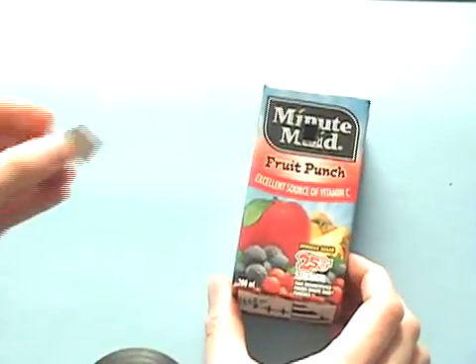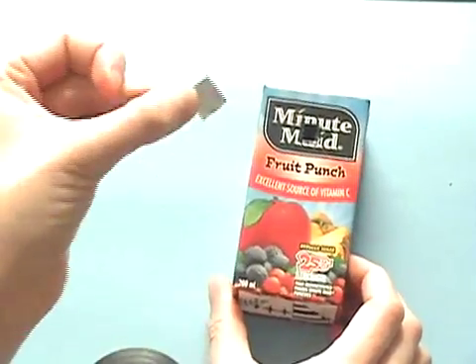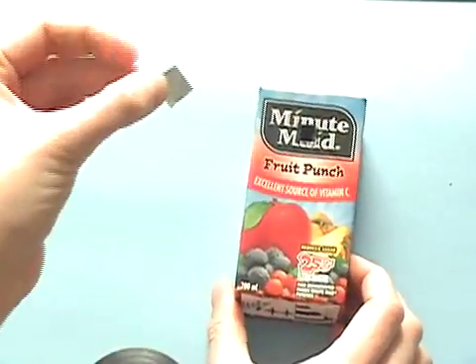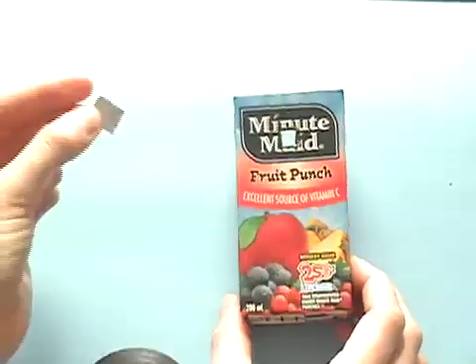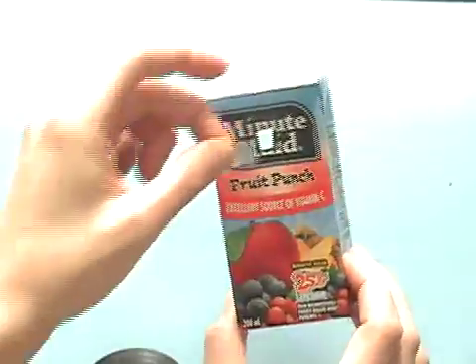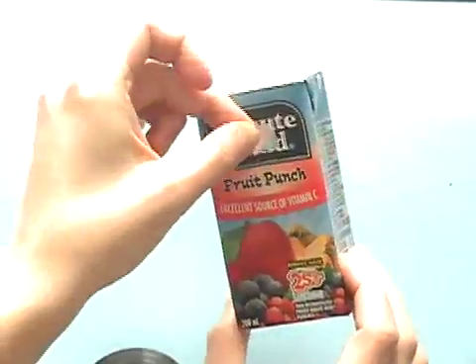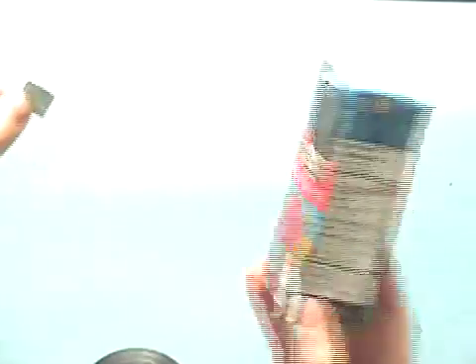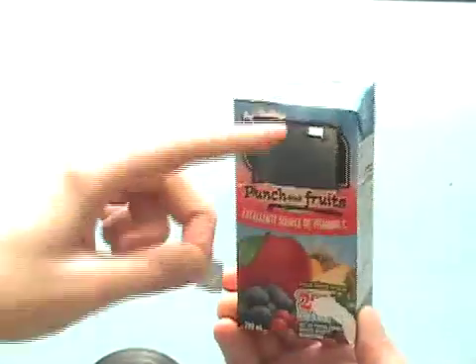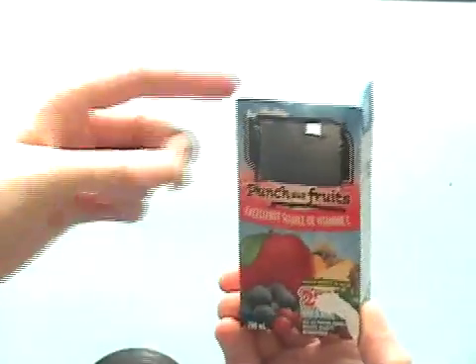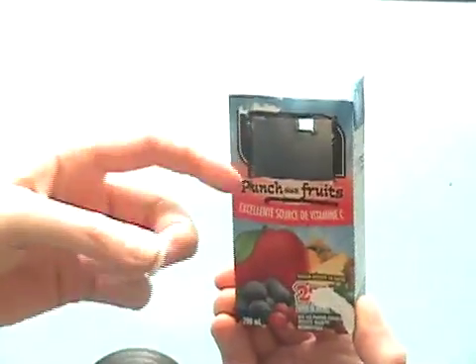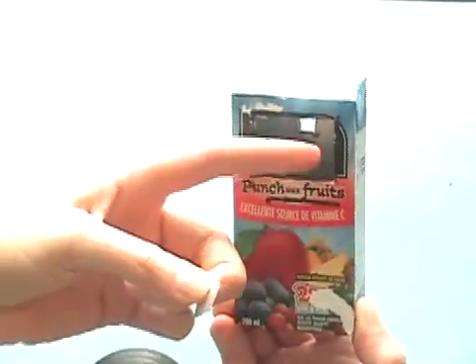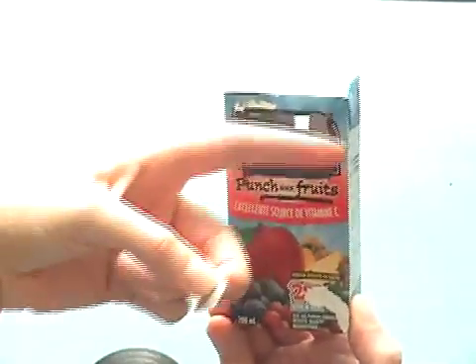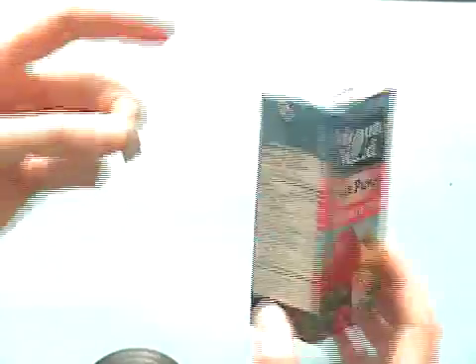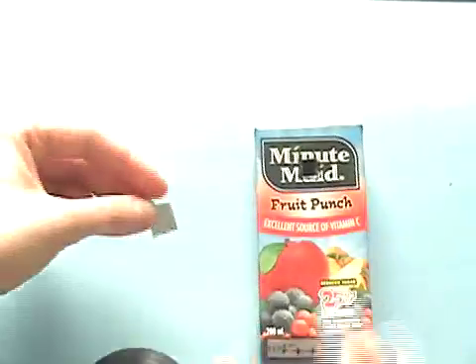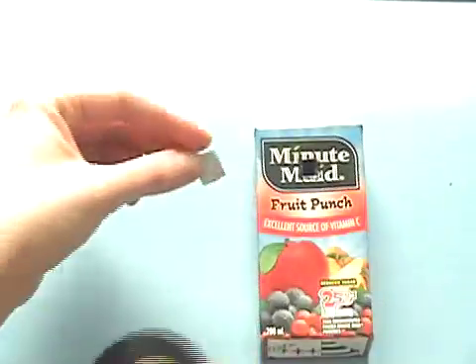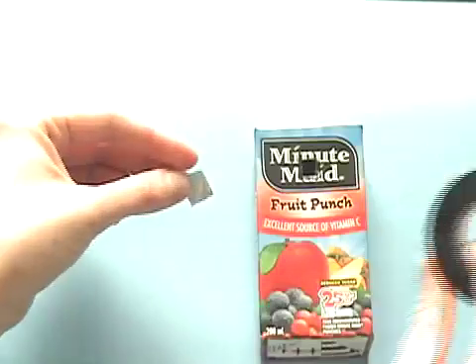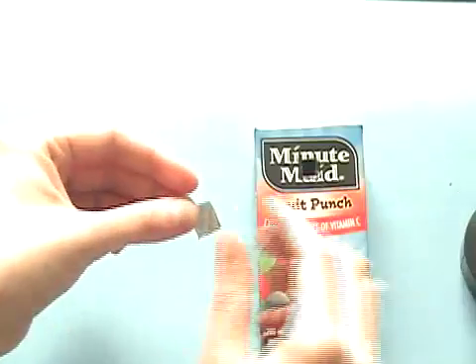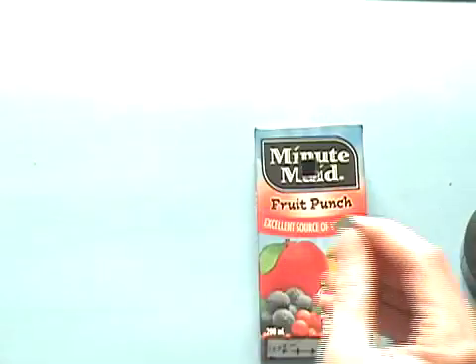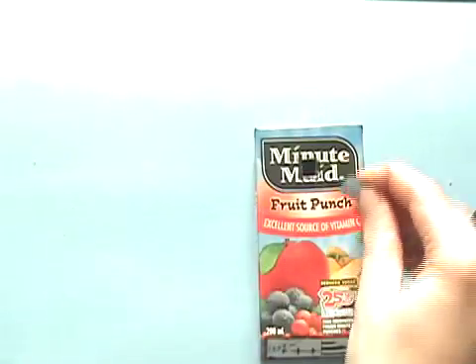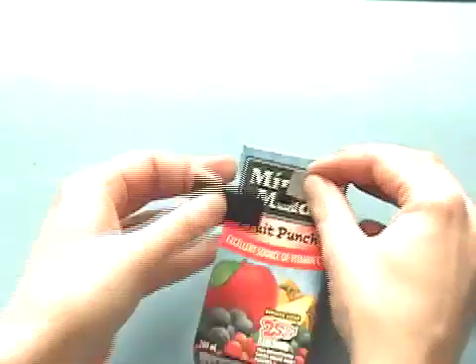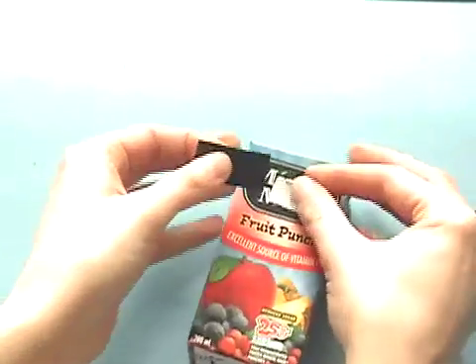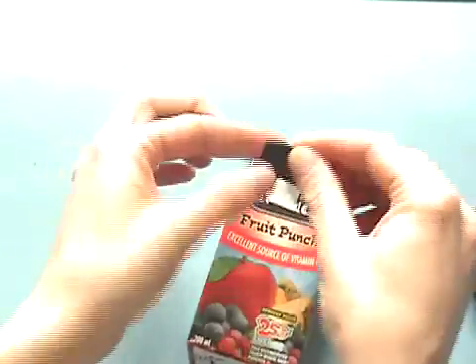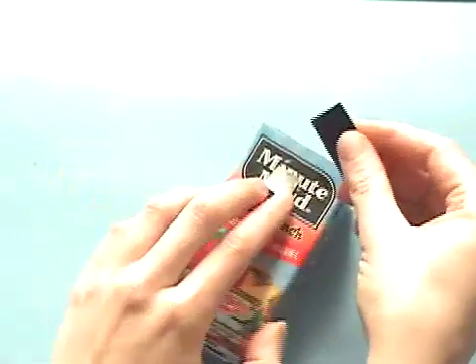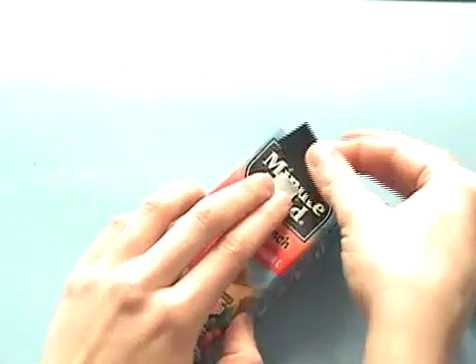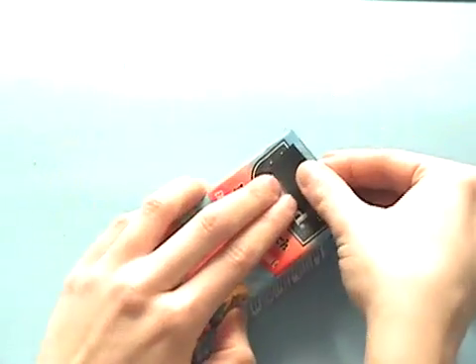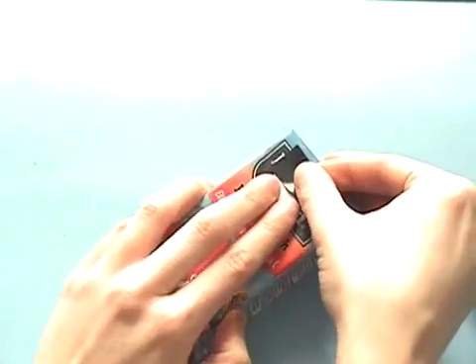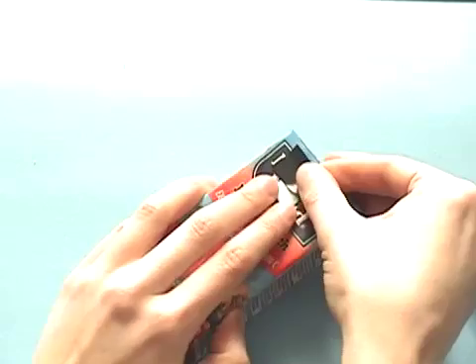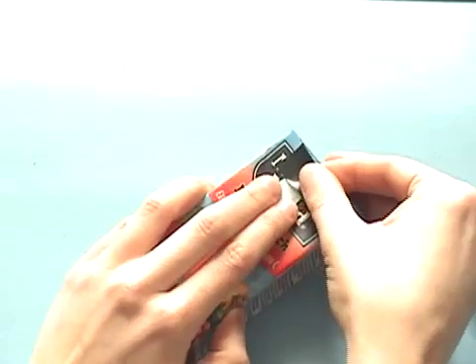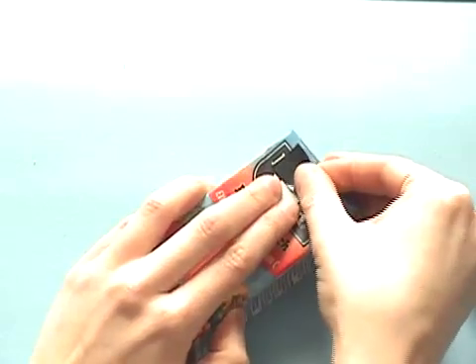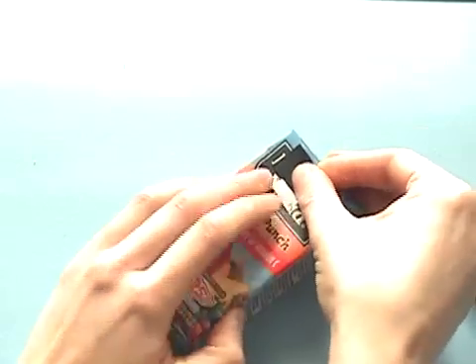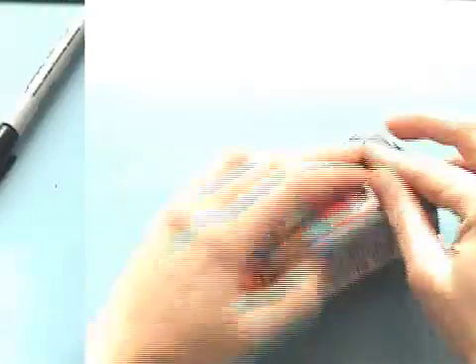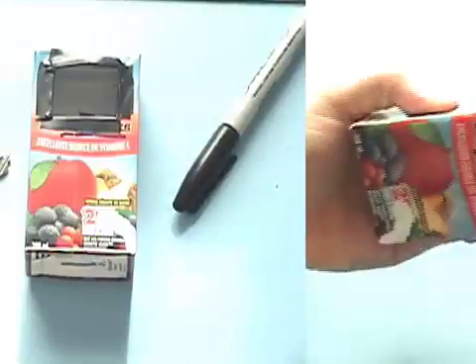This pinhole is our lens. We're going to tape it on the front of the box so the light will enter and hit our film on the back of the box. We use our electrical tape to tape it on very securely — we don't want any light to enter except for that one pinhole.